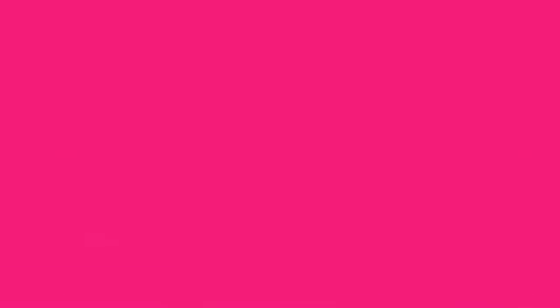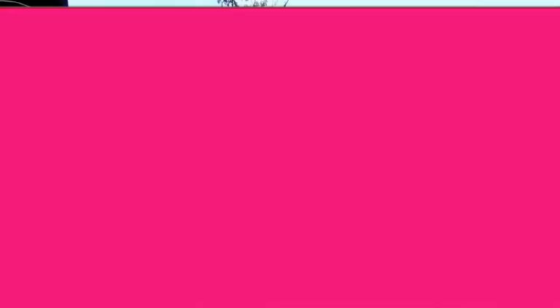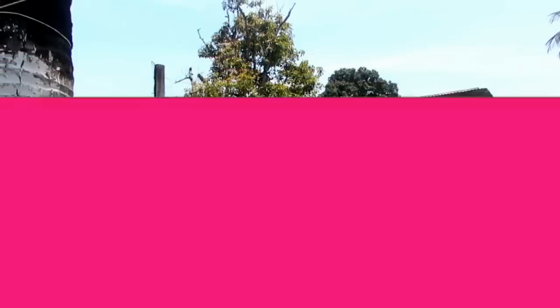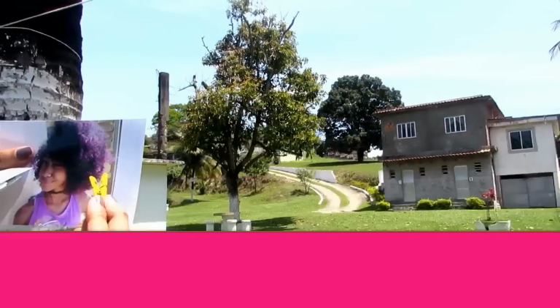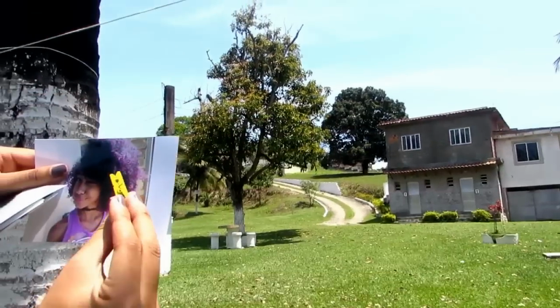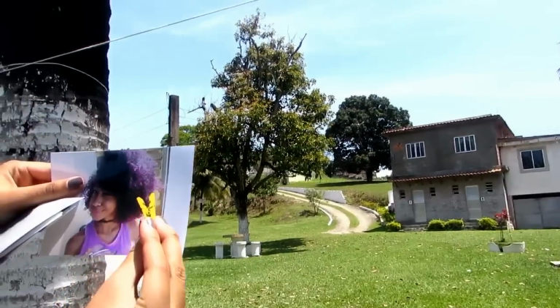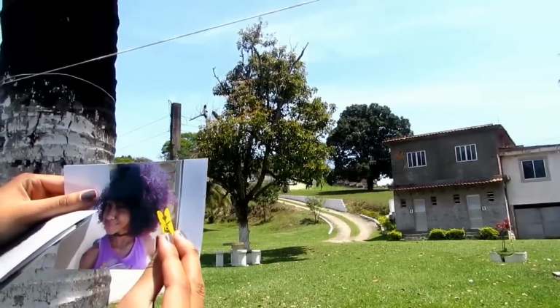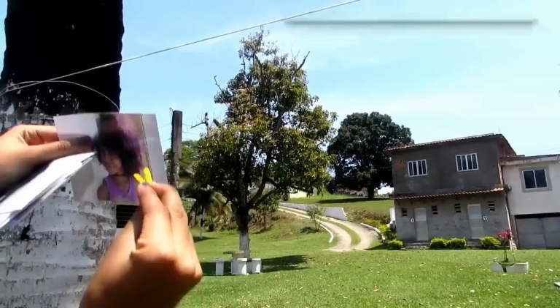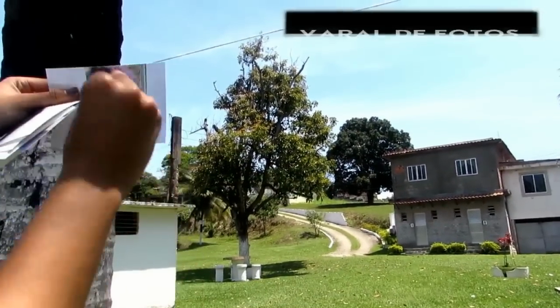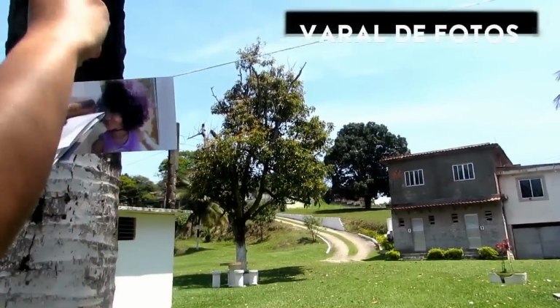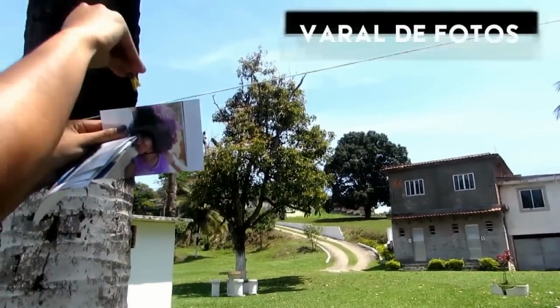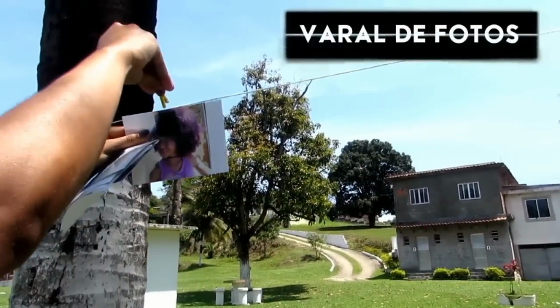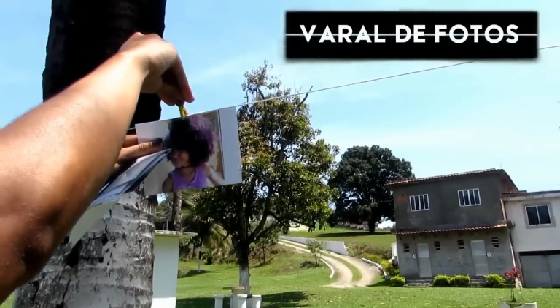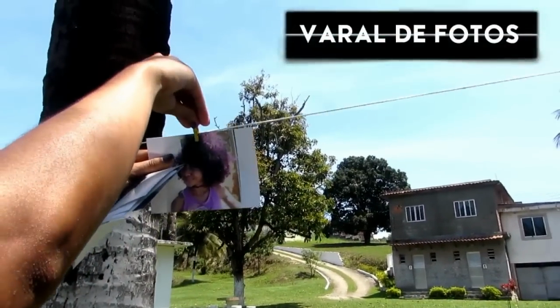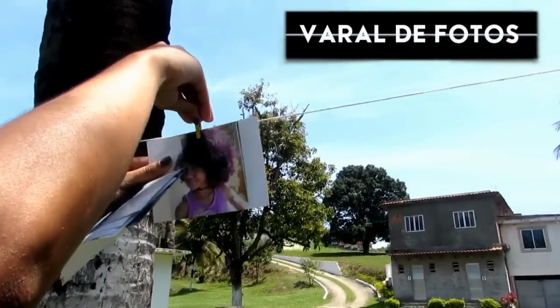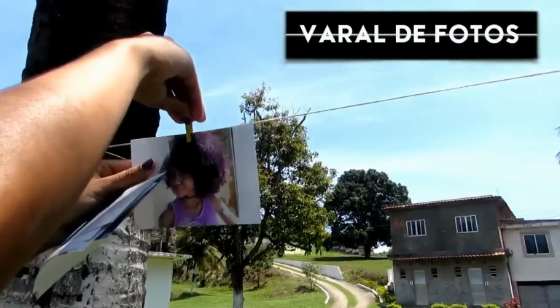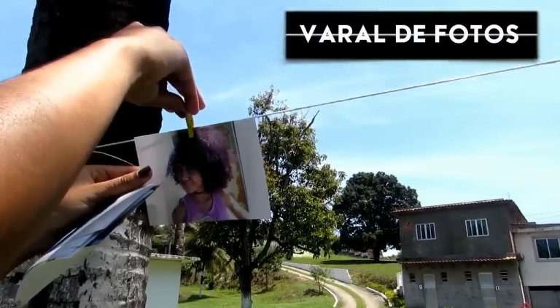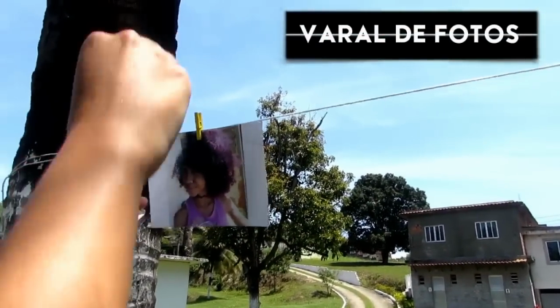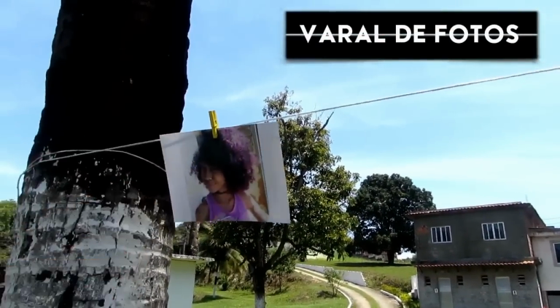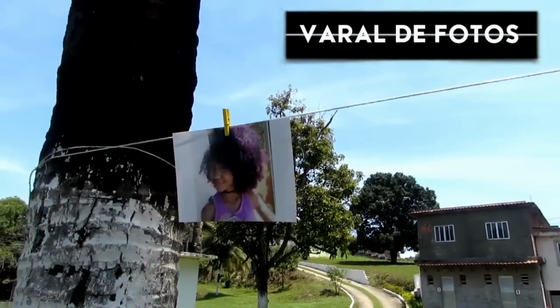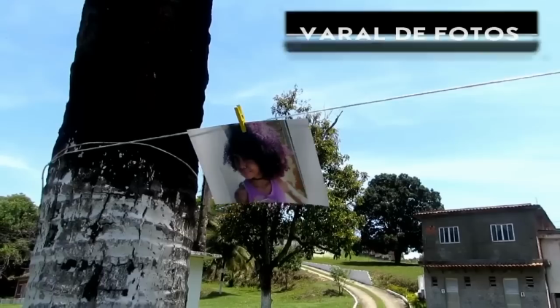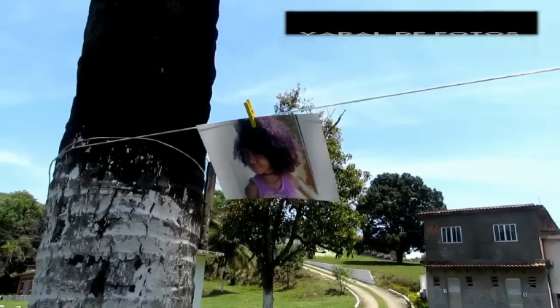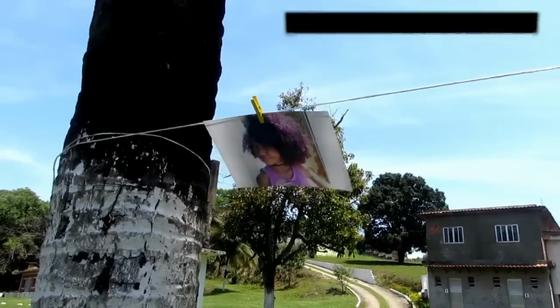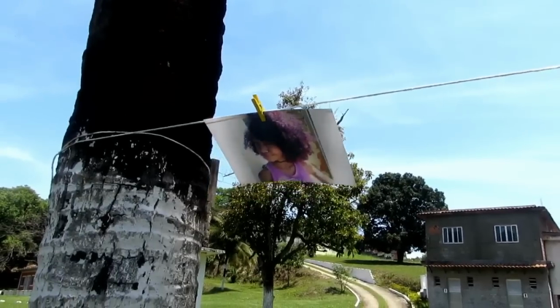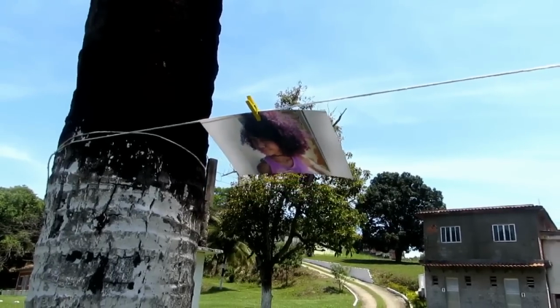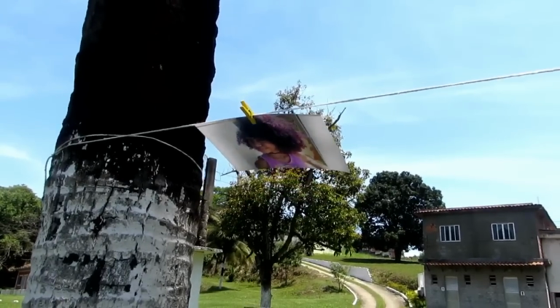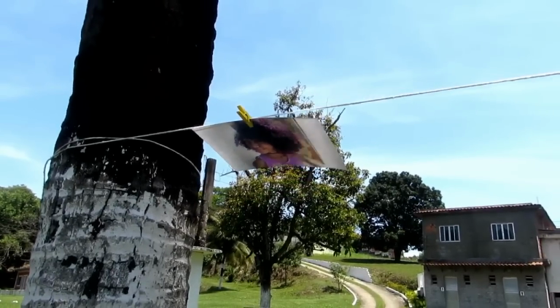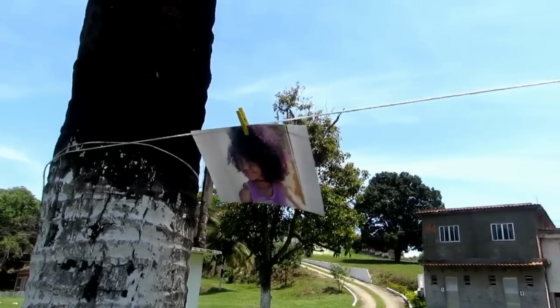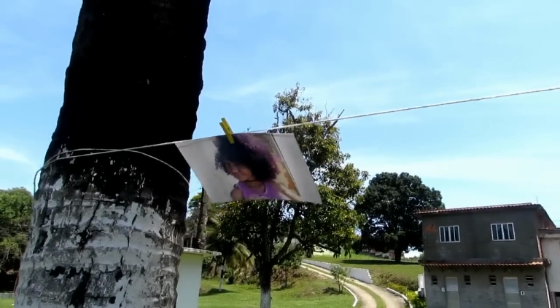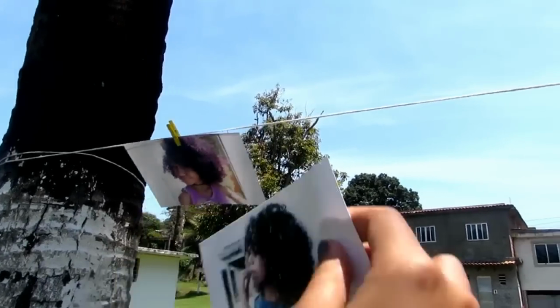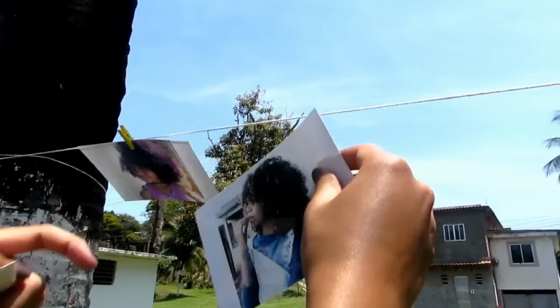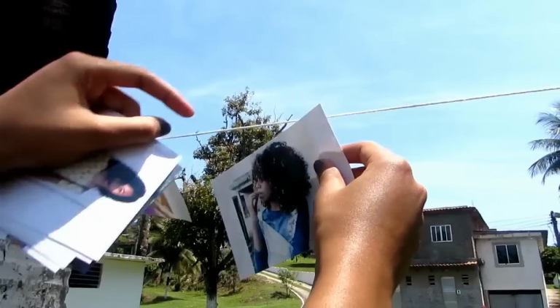A gente também fez um varal de fotos: a gente colocou um barbante na árvore e foi pendurando algumas fotos da minha irmã.